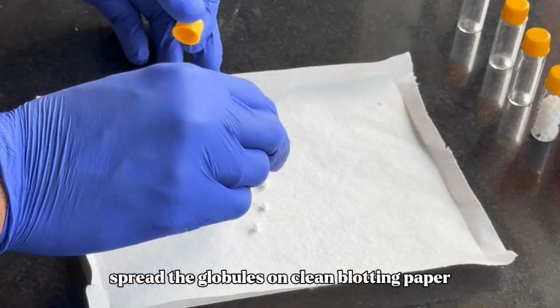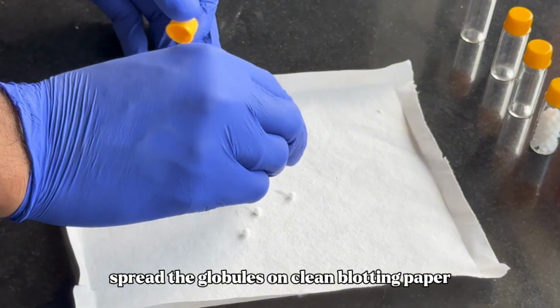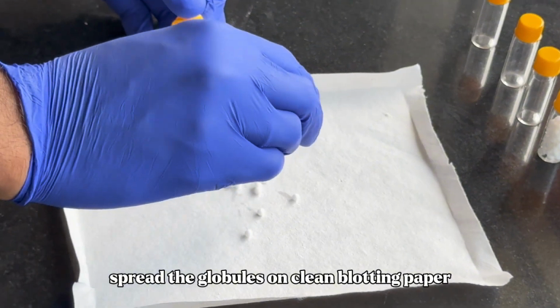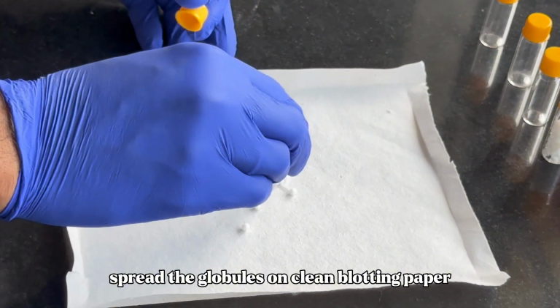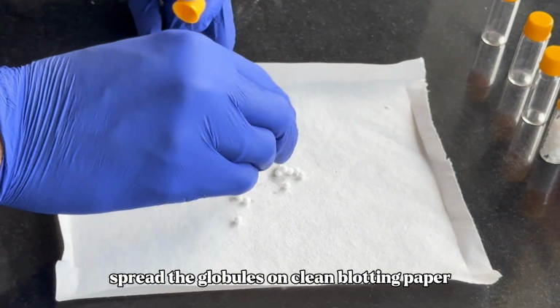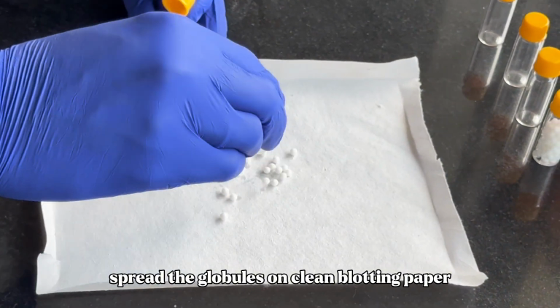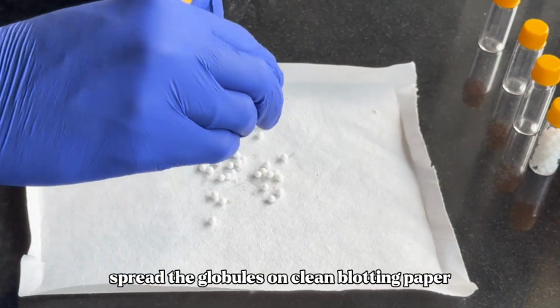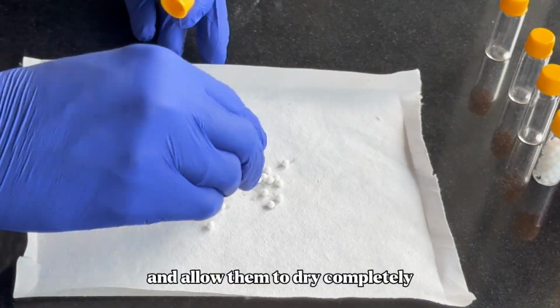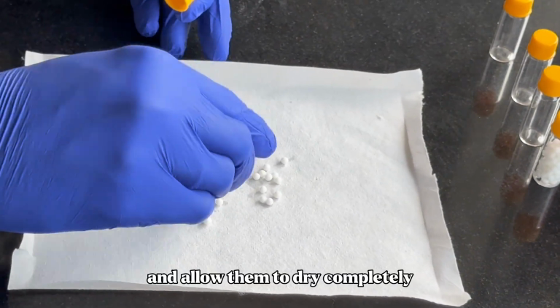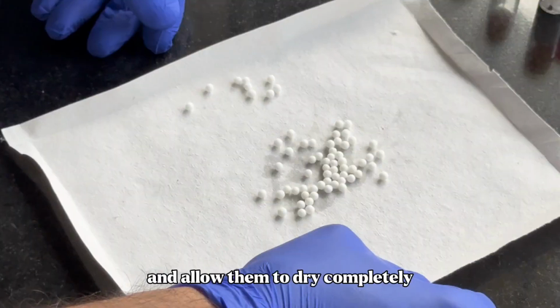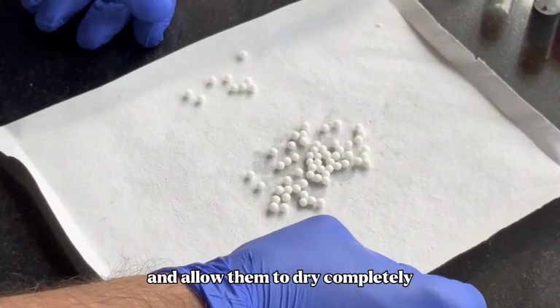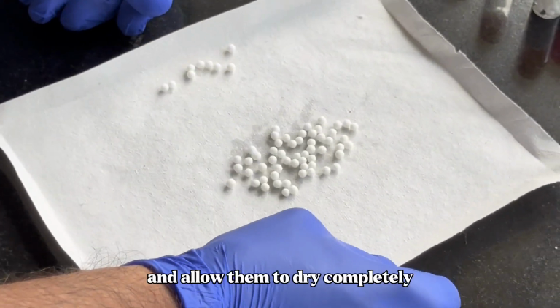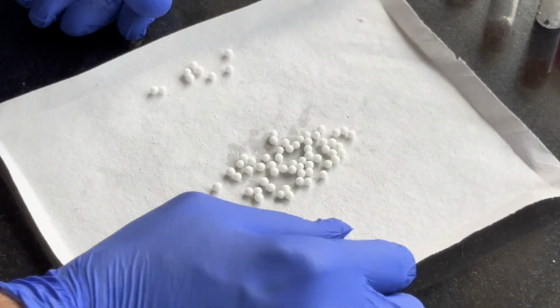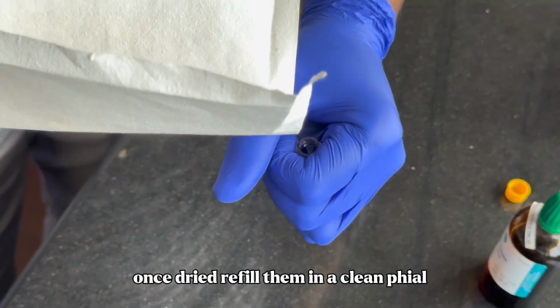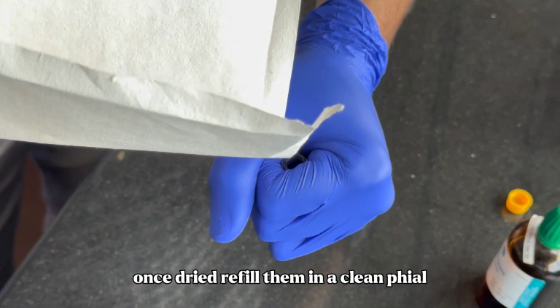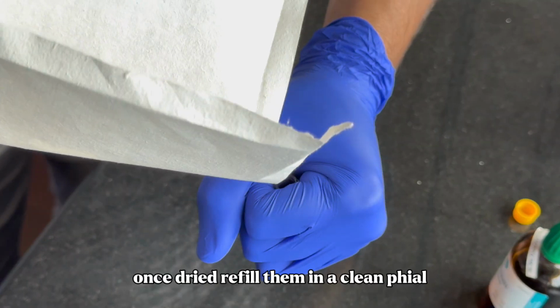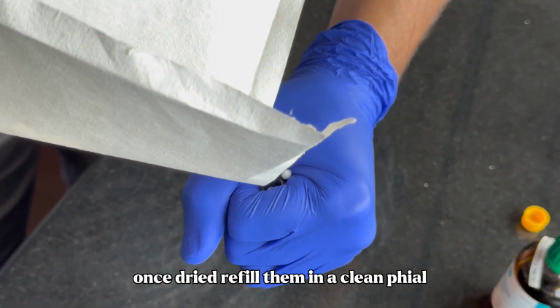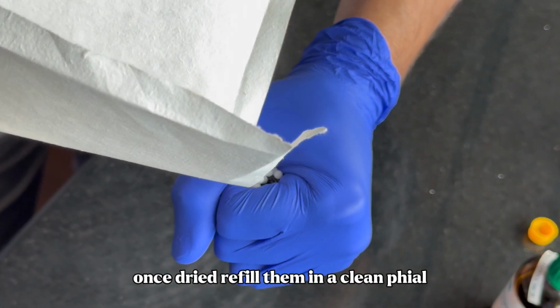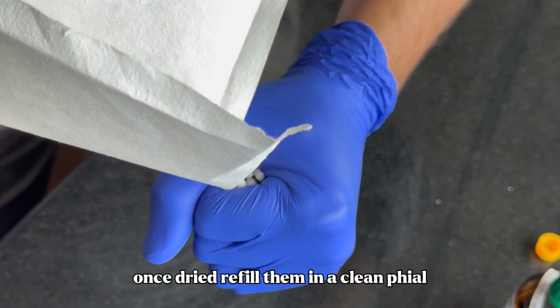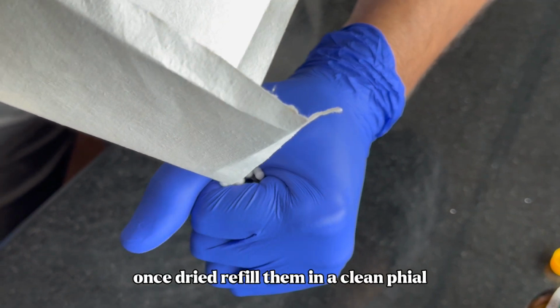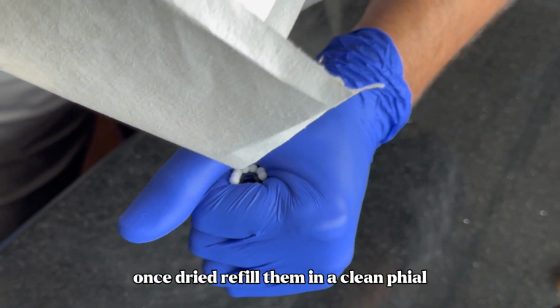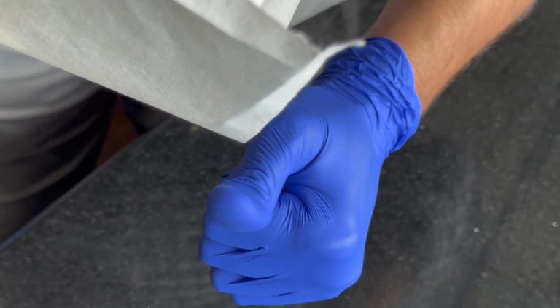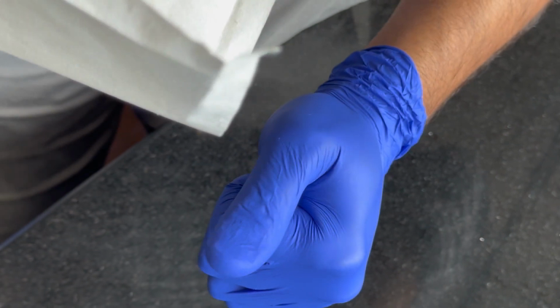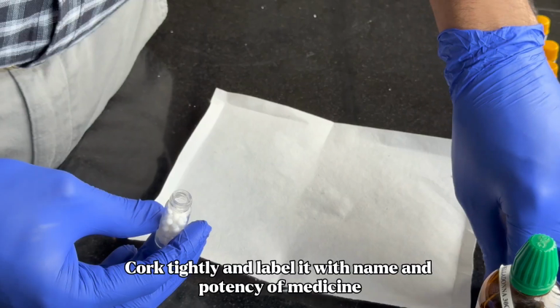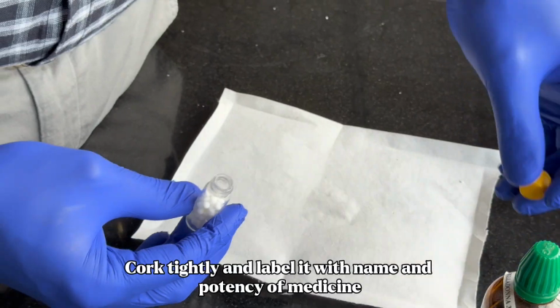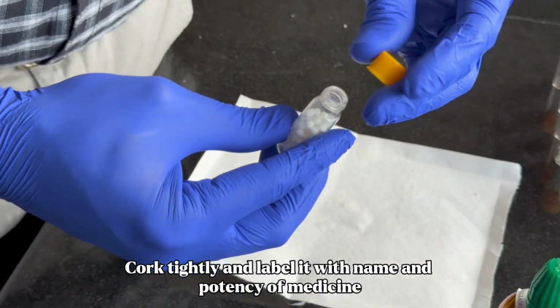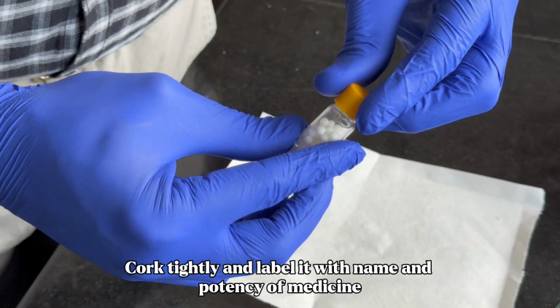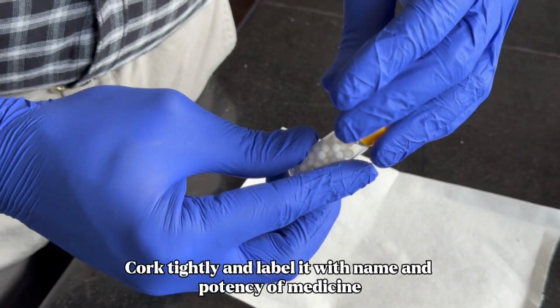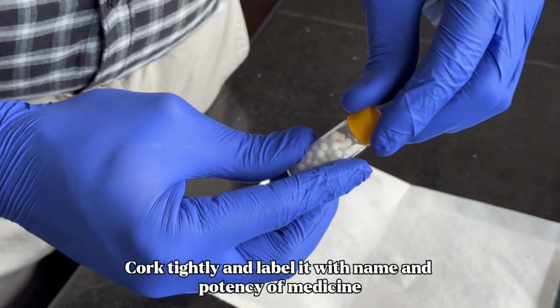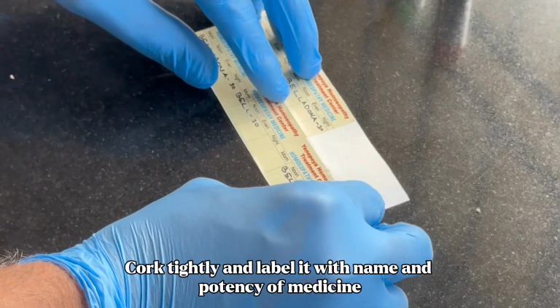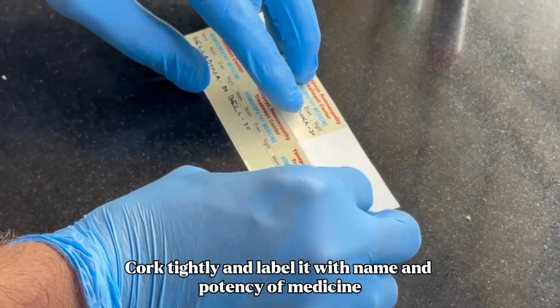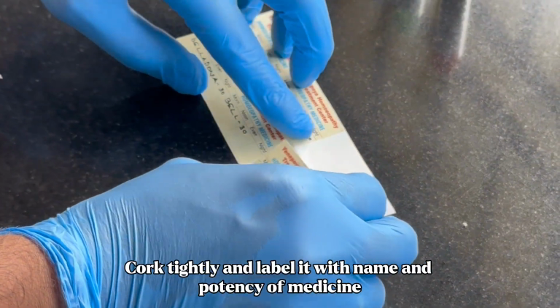Spread the globules on clean blotting paper and allow them to dry completely. Once dried, refill them in a clean vial. Cork tightly and label it with the name and potency of the medicine.